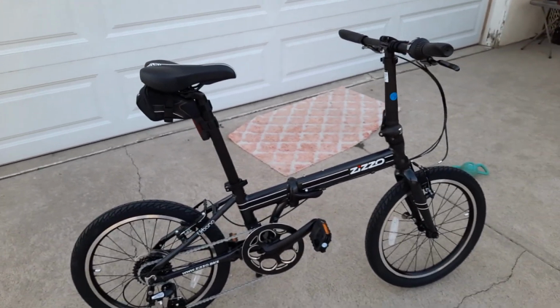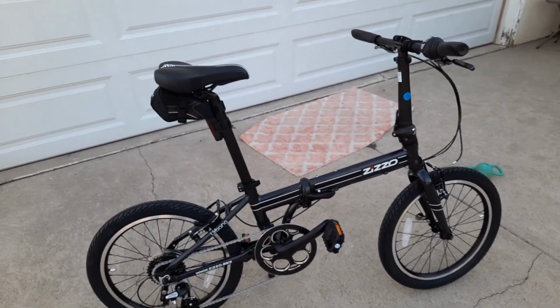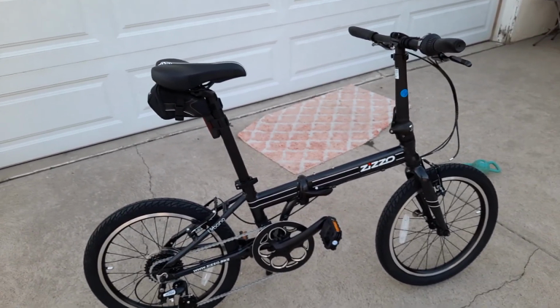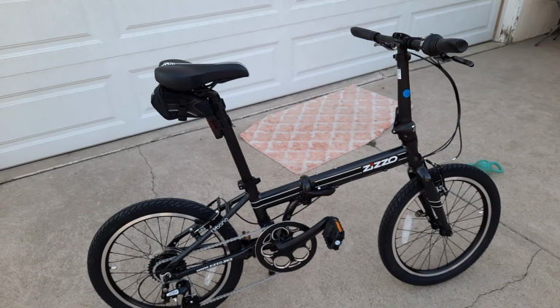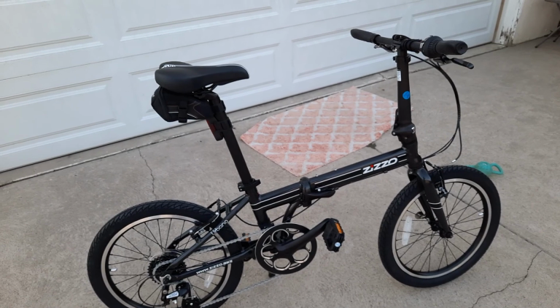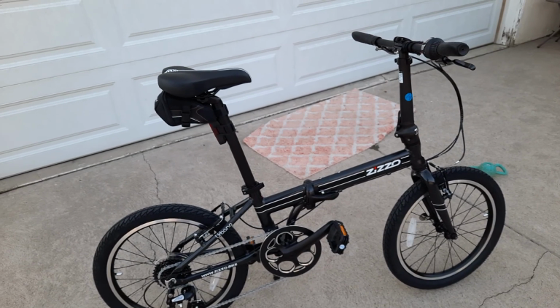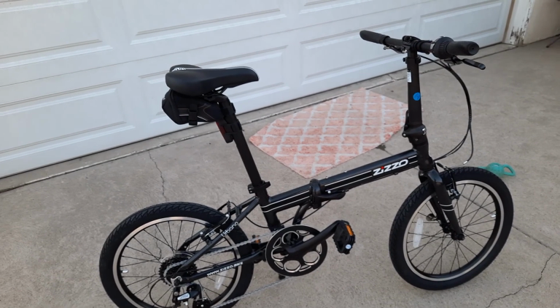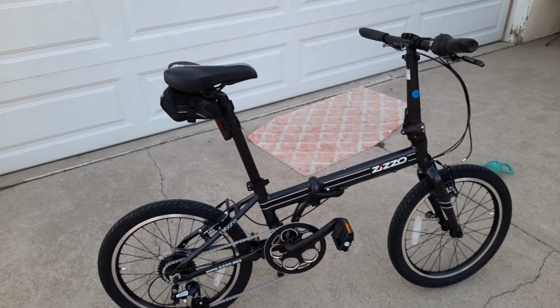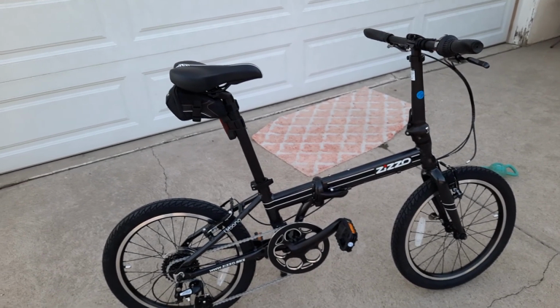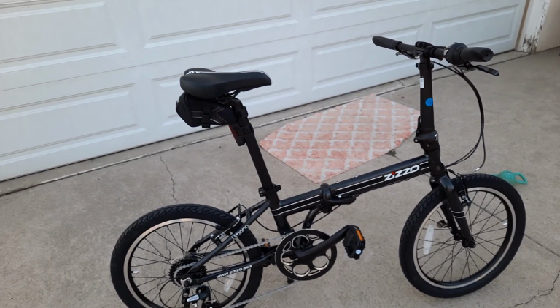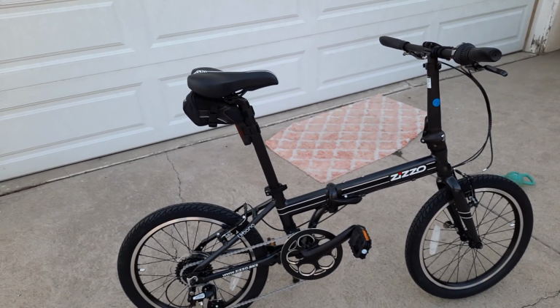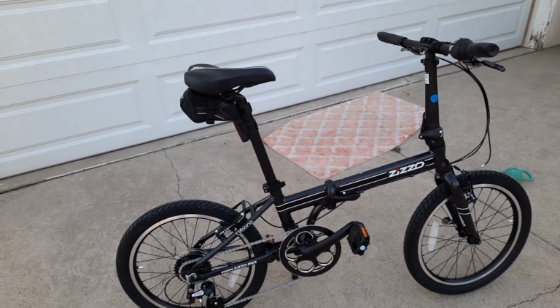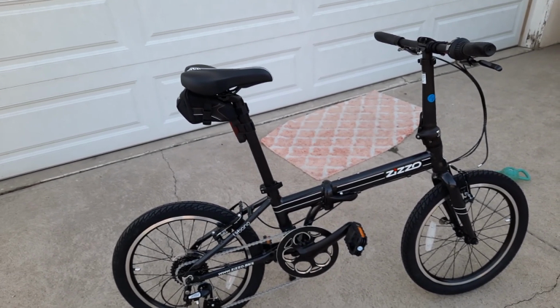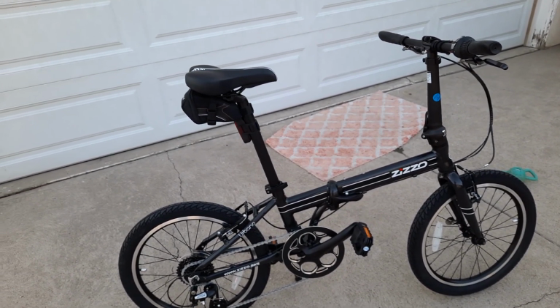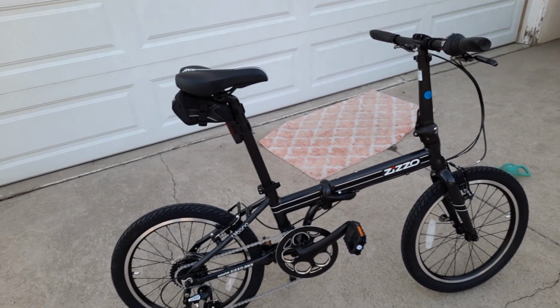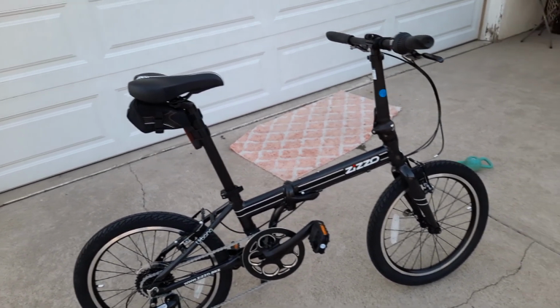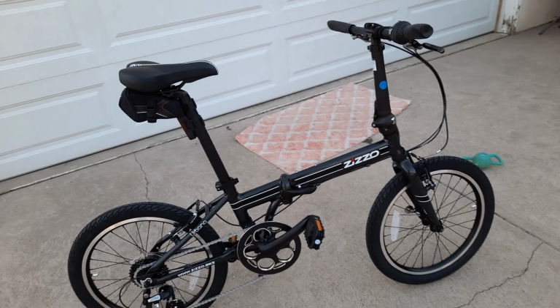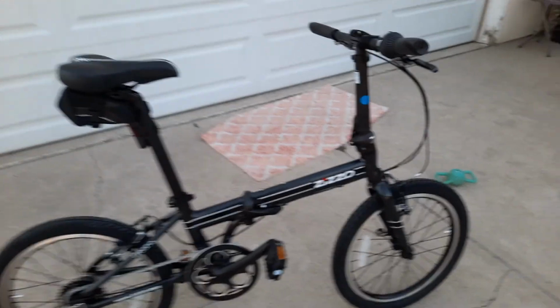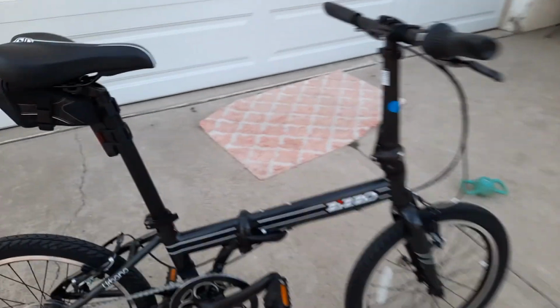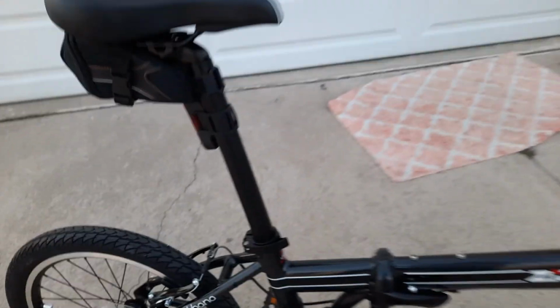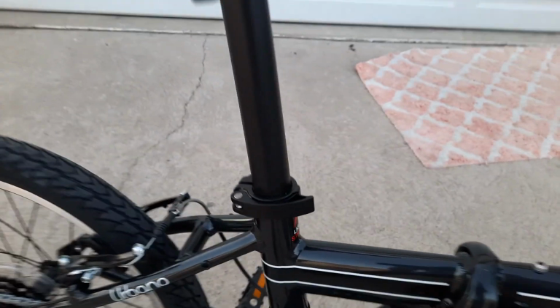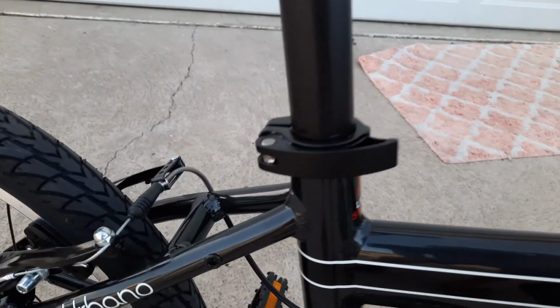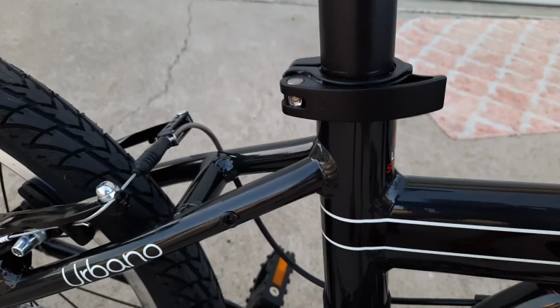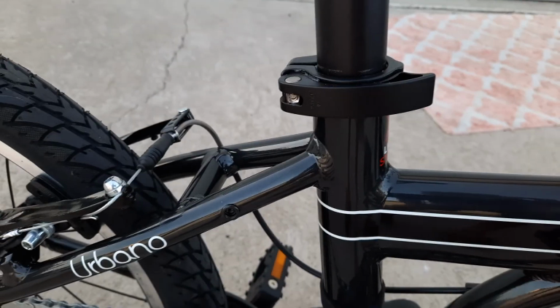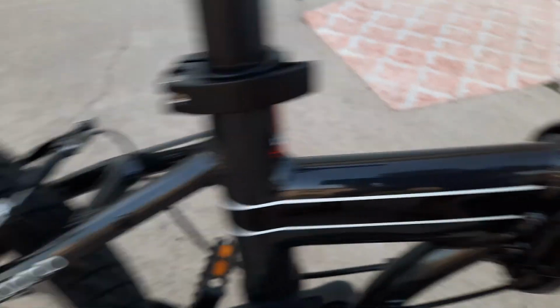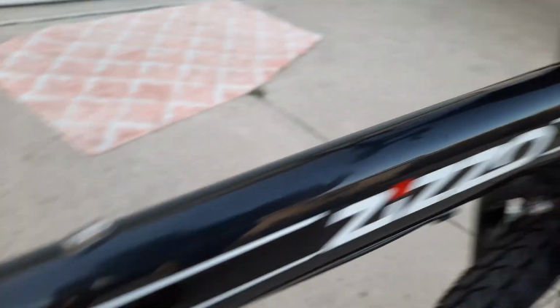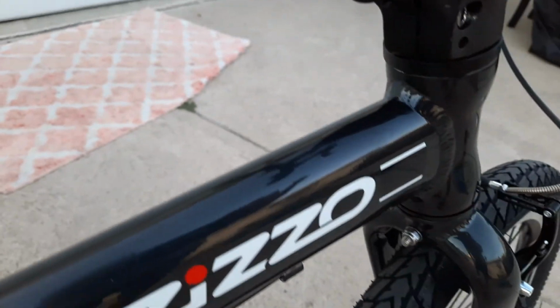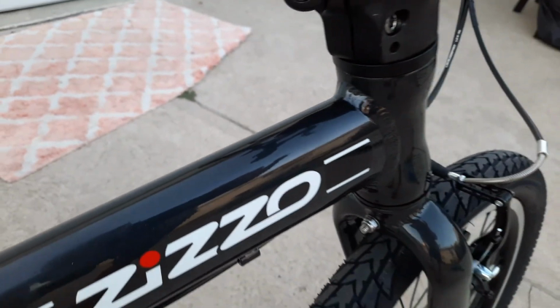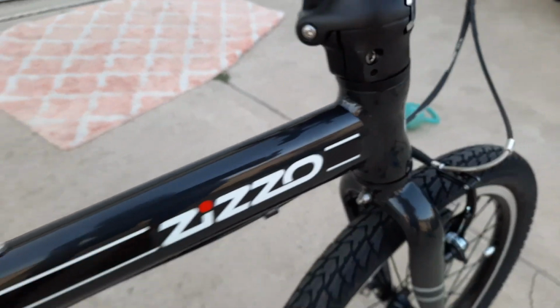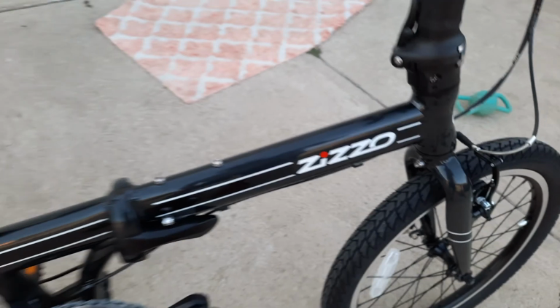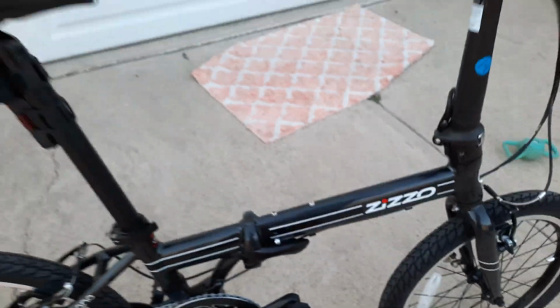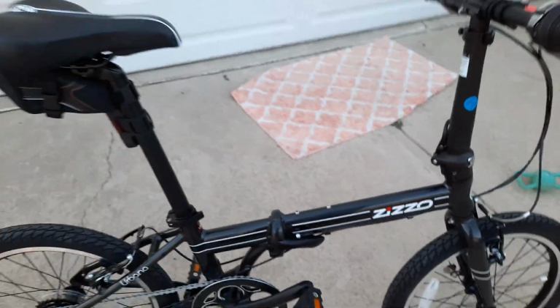24 pounds — it's one of the lightest folding bikes of decent quality out there. The welds are actually really beautiful, take a look at that.